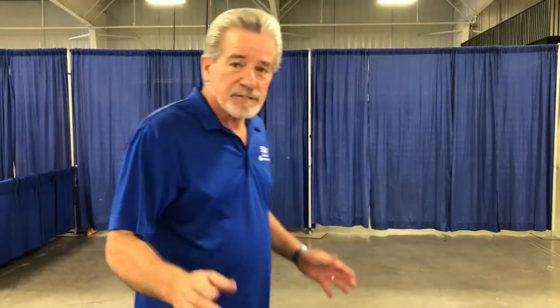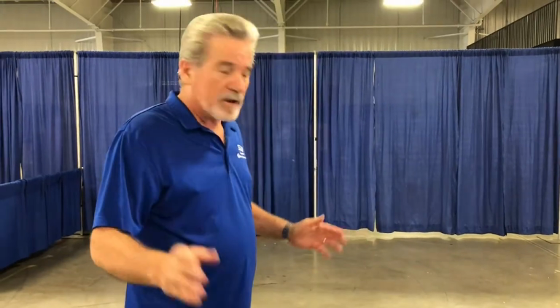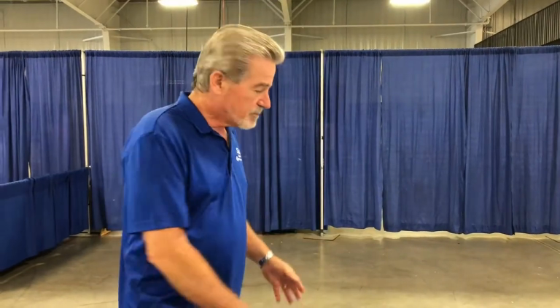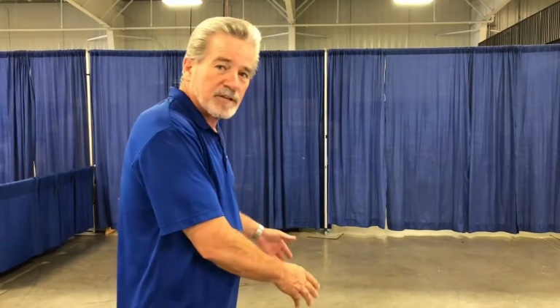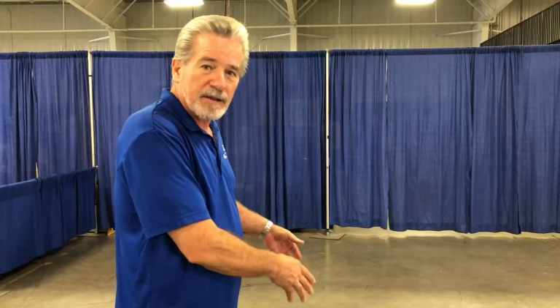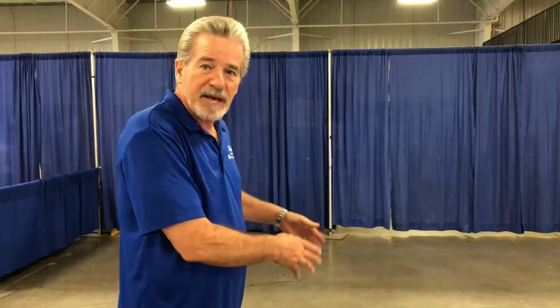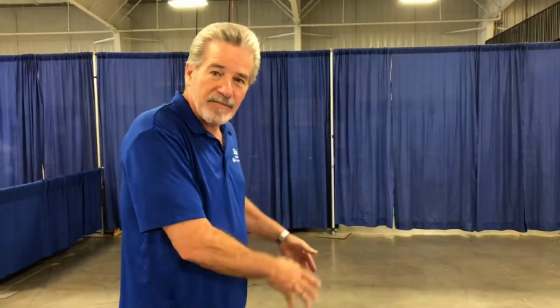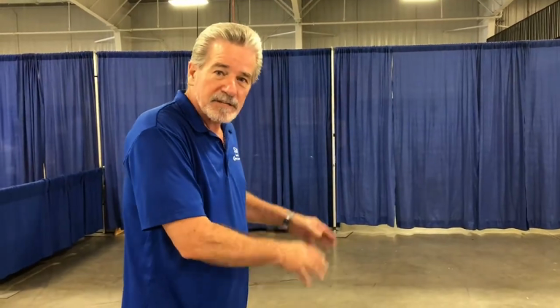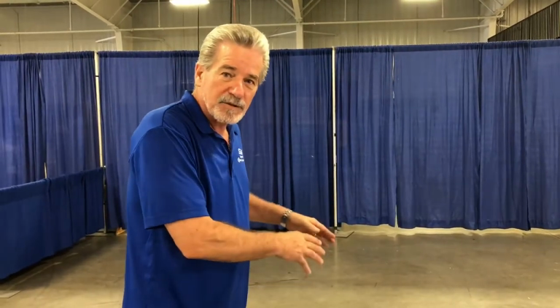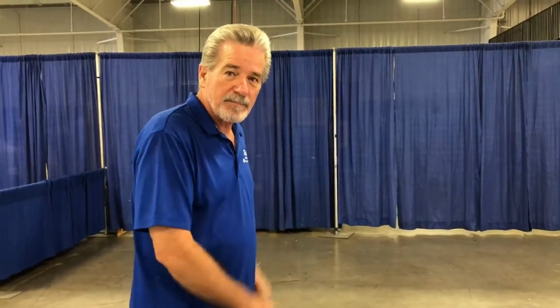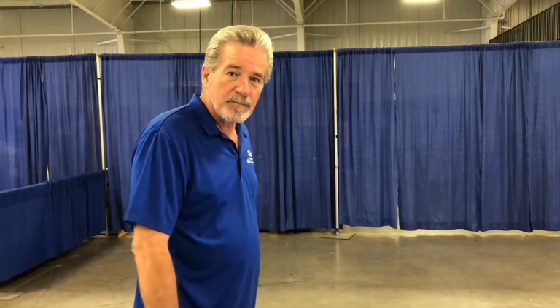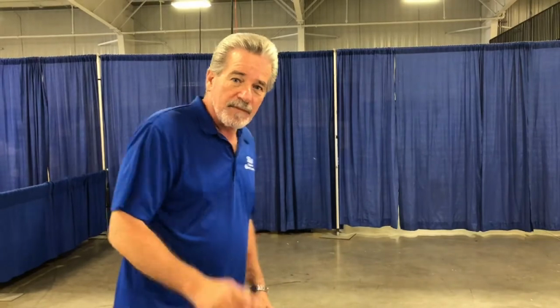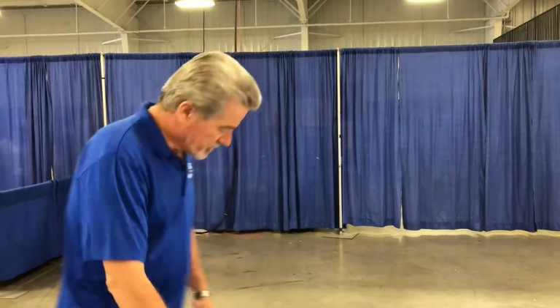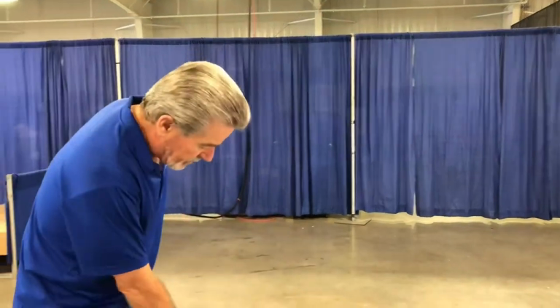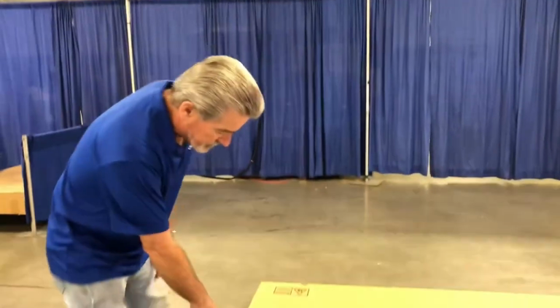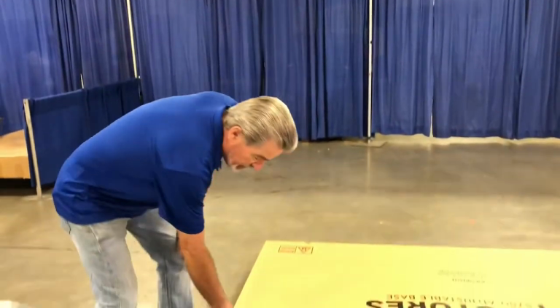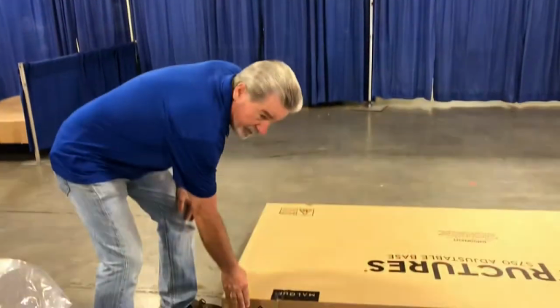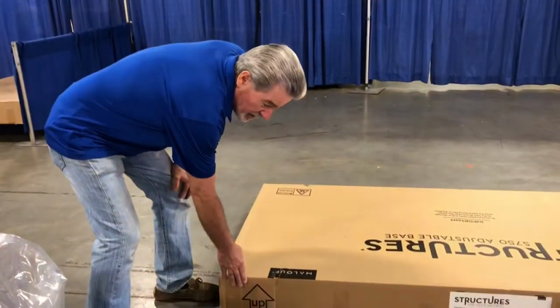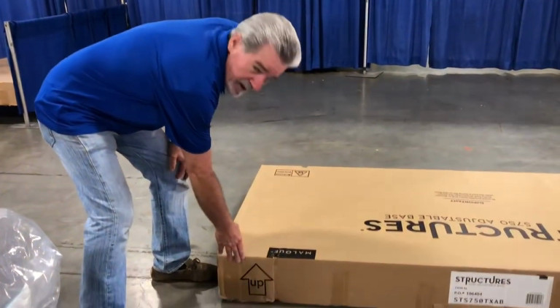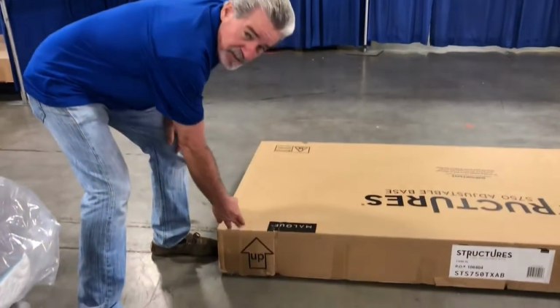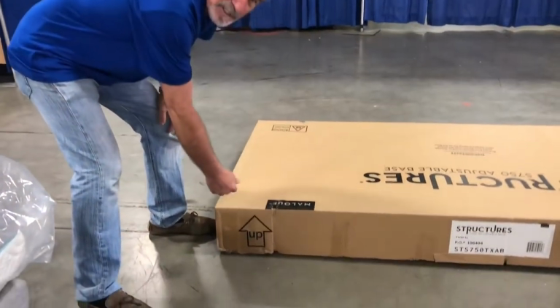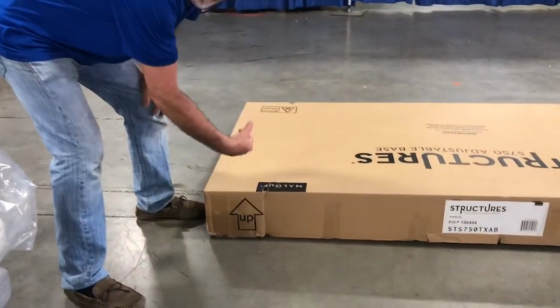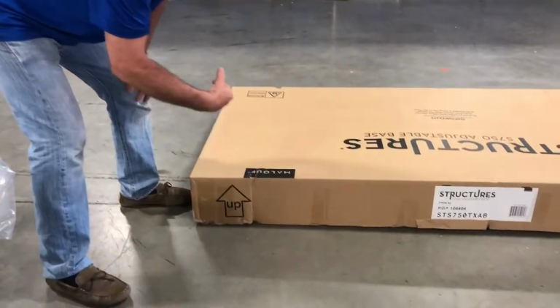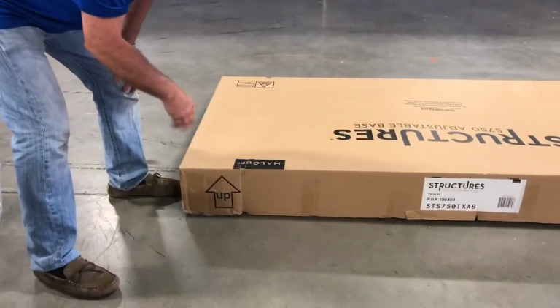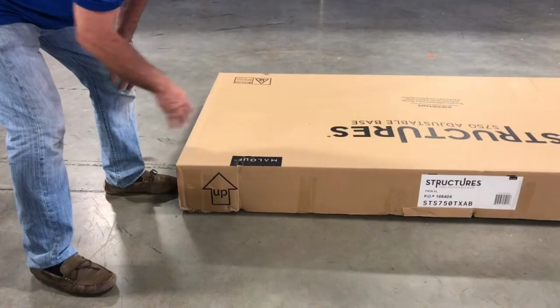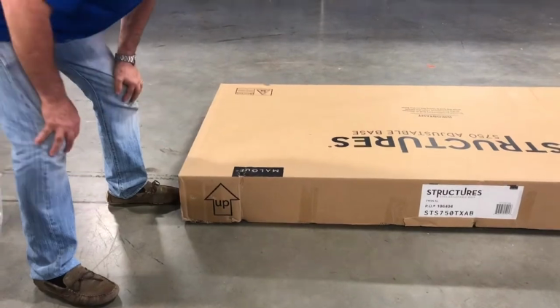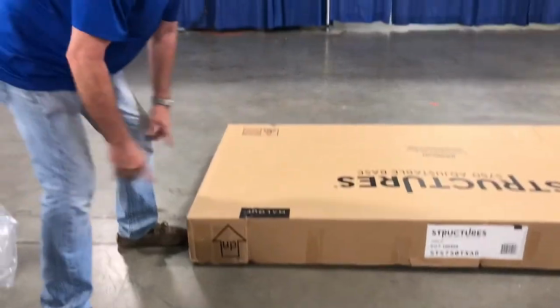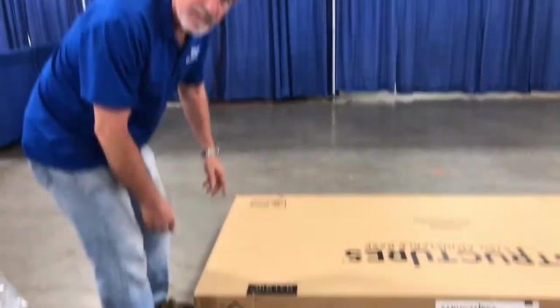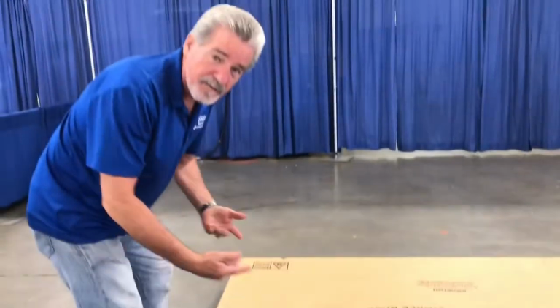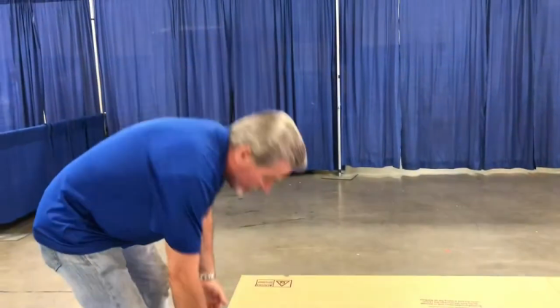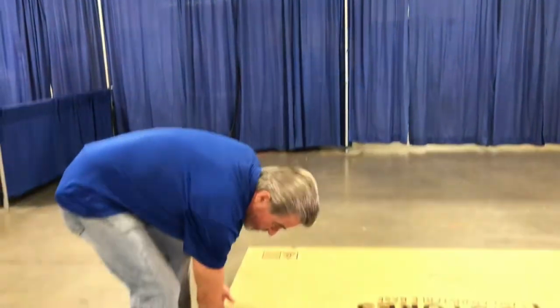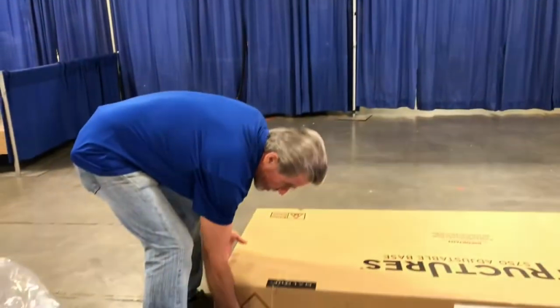First thing you want to do is make sure that you bring the bed in the box to your bedroom. Then make sure that you see the up arrow here — you've got to make sure that it's going to be pointing up. This is where you want your box. Now once you have it there, you can go ahead and take the box off.